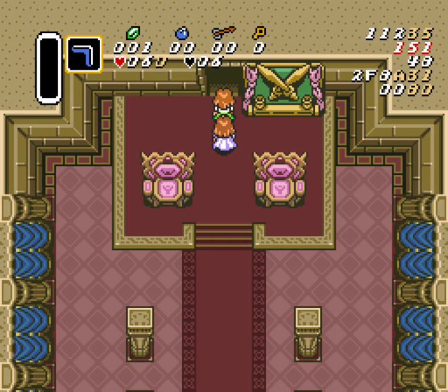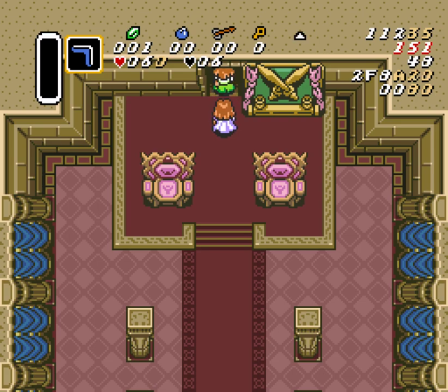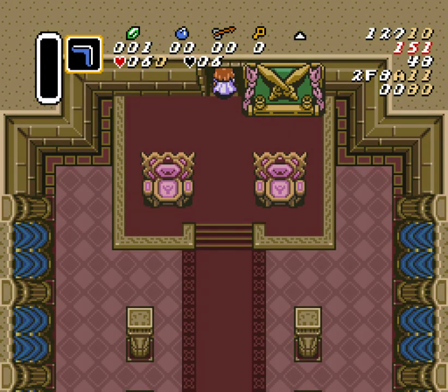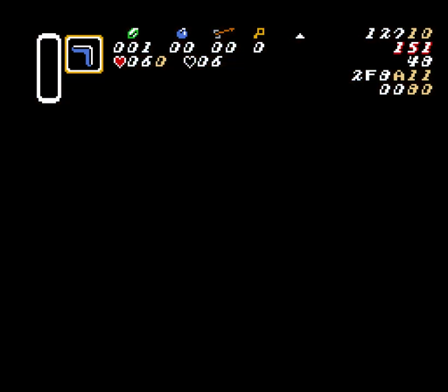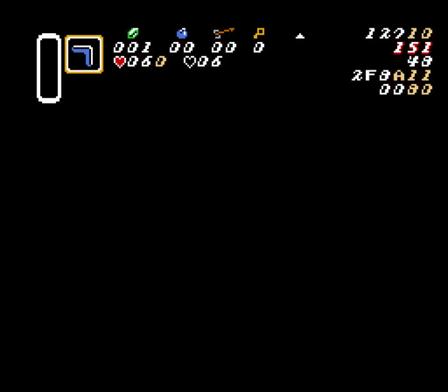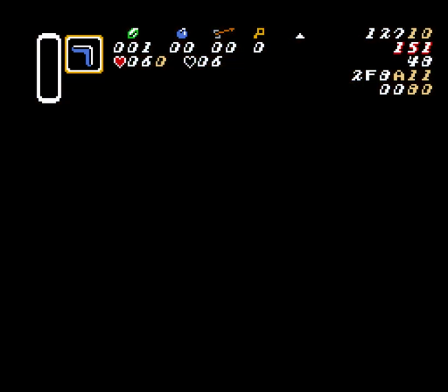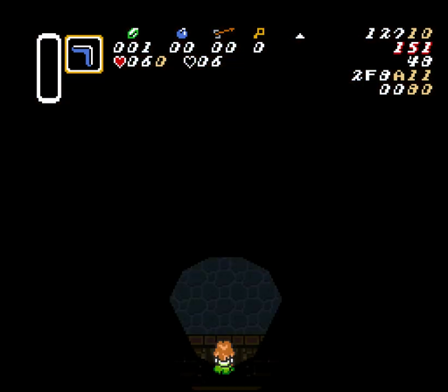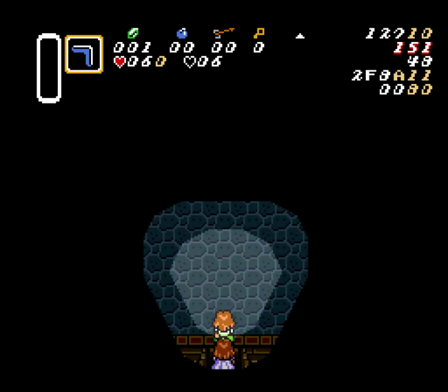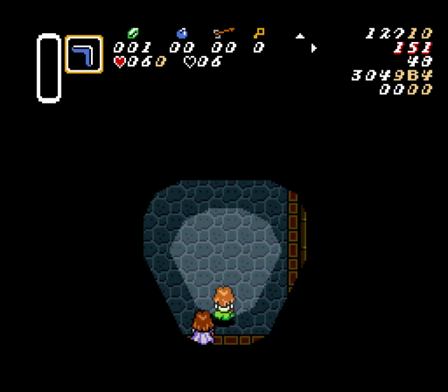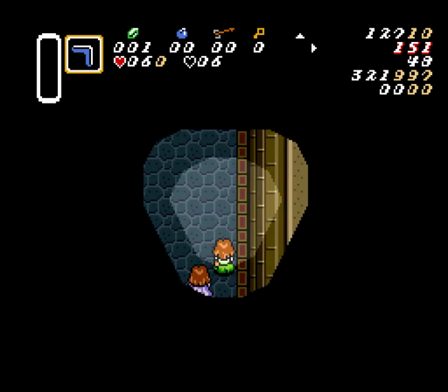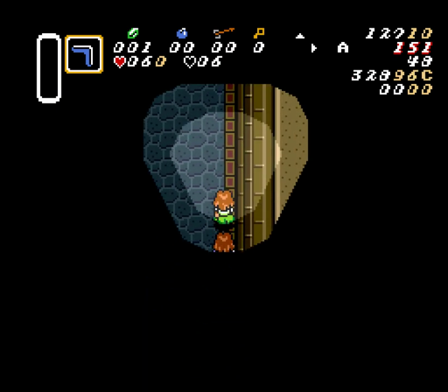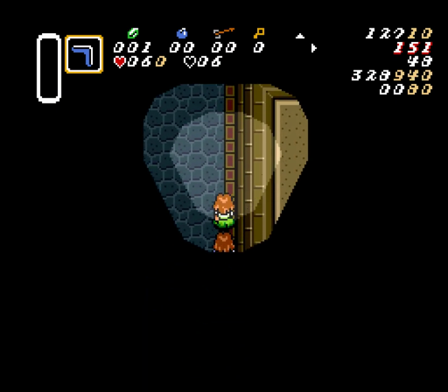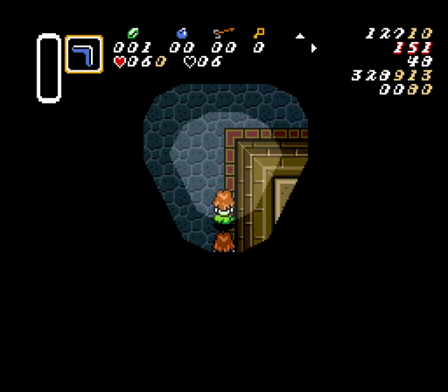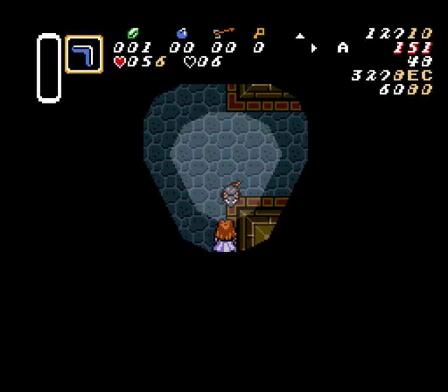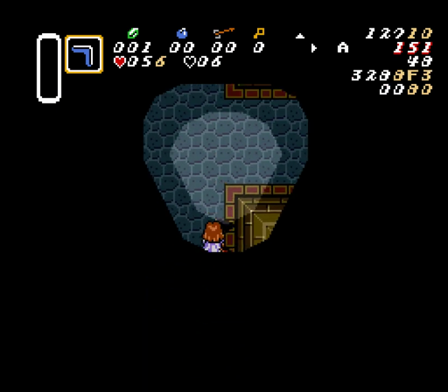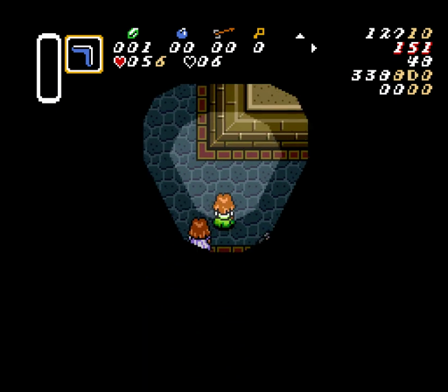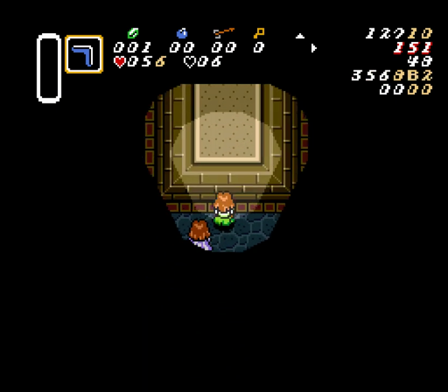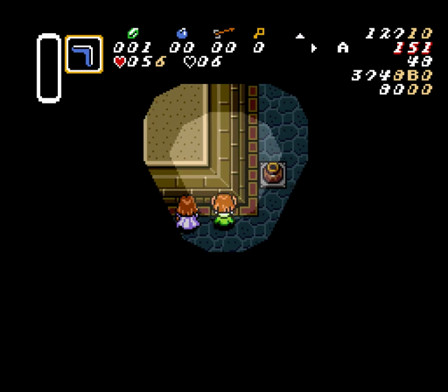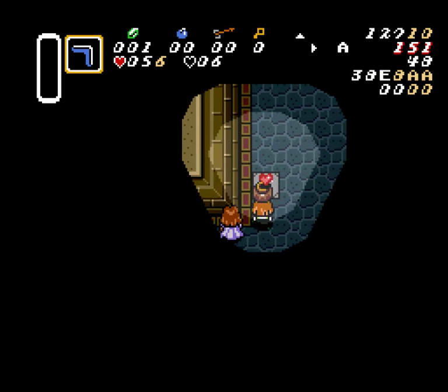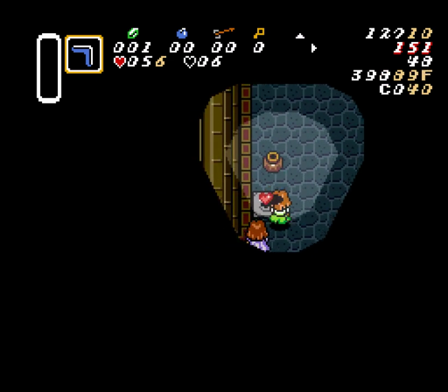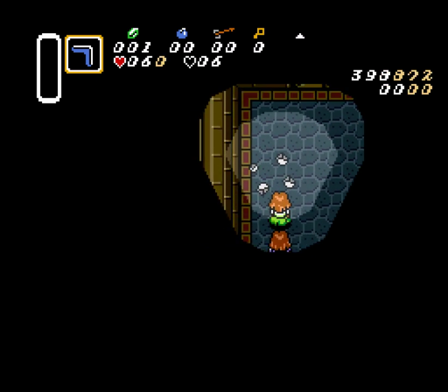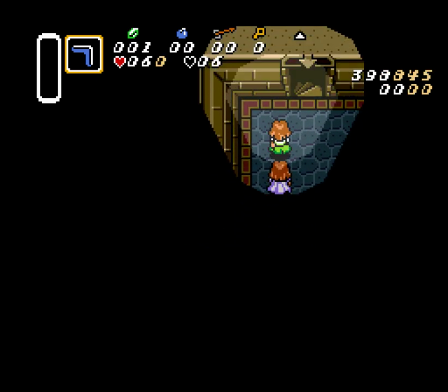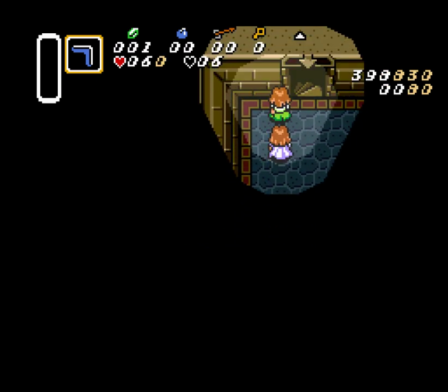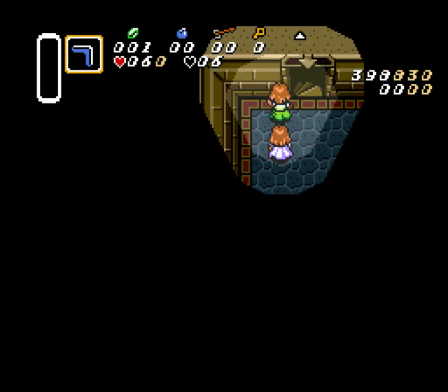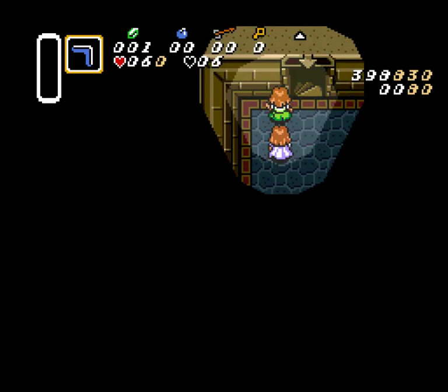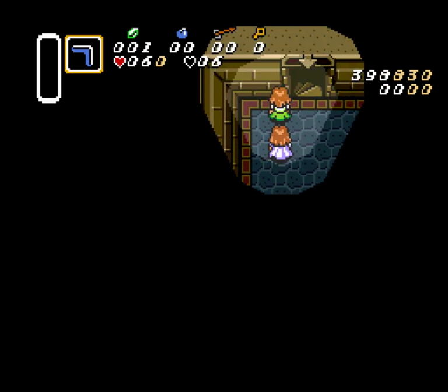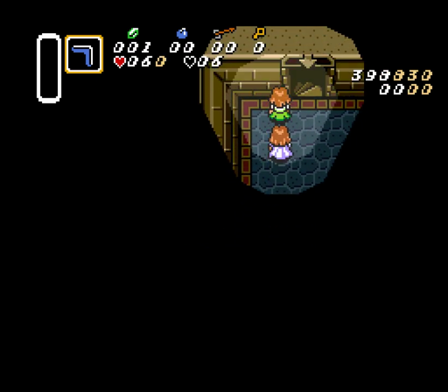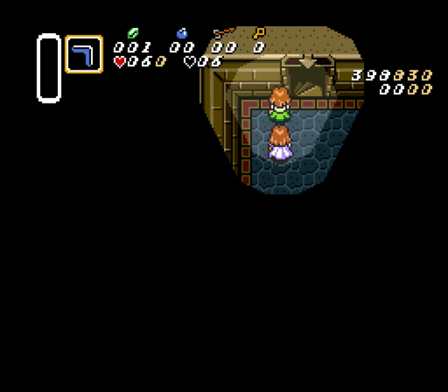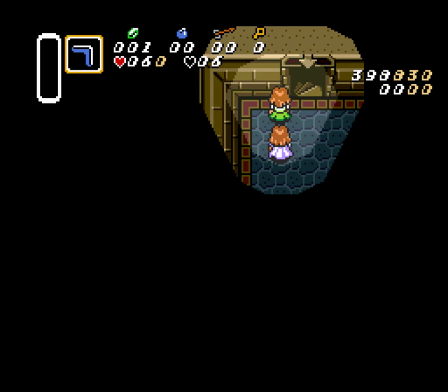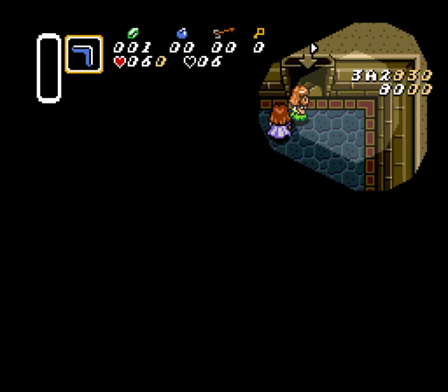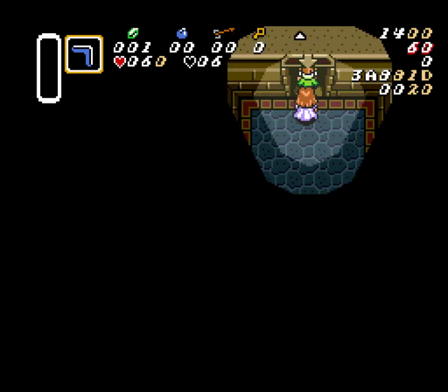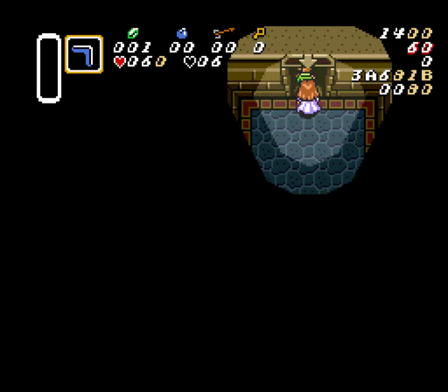For this first room you can just hold up-right the whole time. You can tap A a bunch and while you will grab this wall up here you will also grab that pot, which tells you that you're about to get up to this wall, so you can stop holding up-right and just hold up and then wiggle into the doorway.